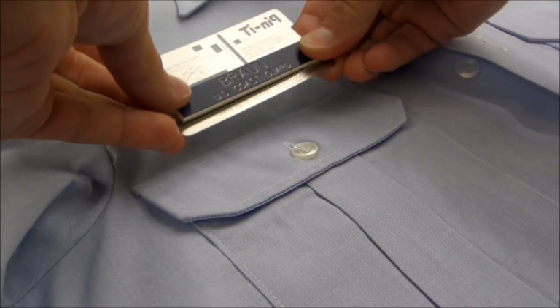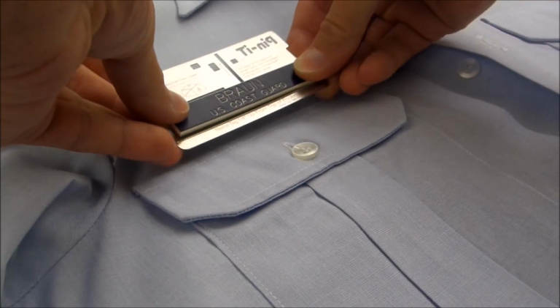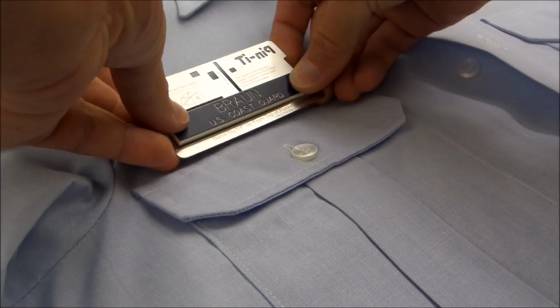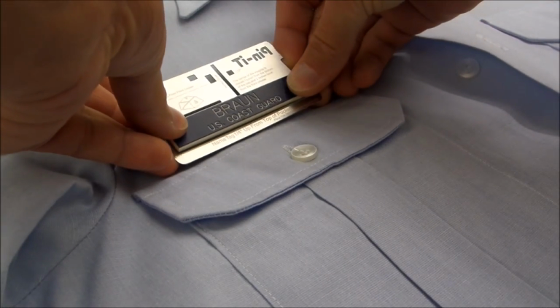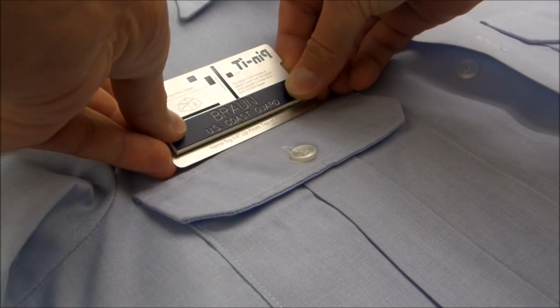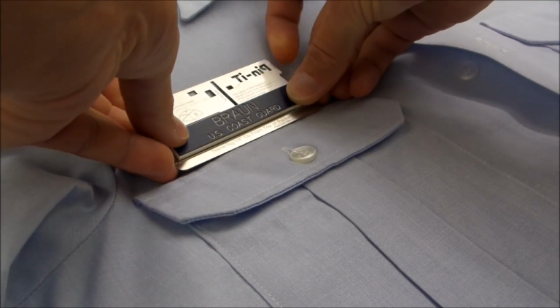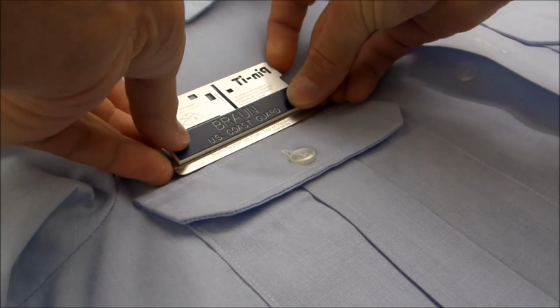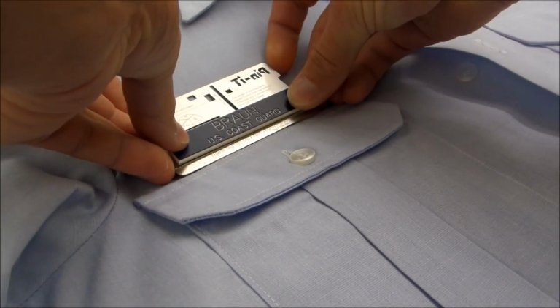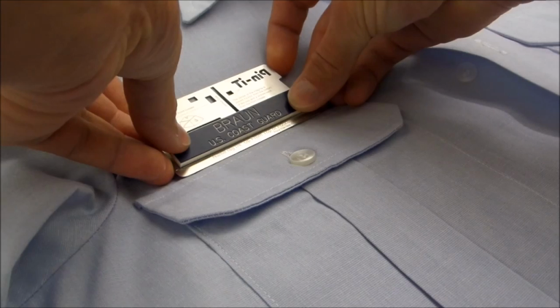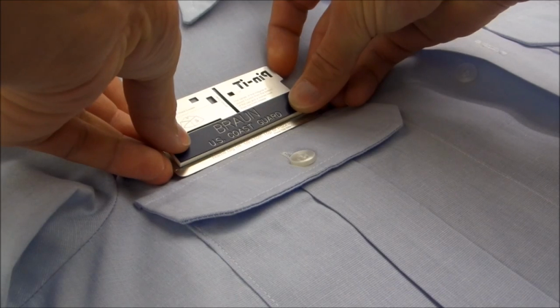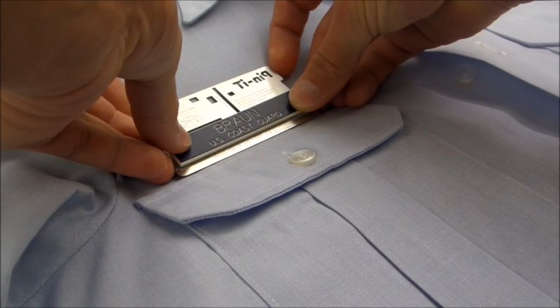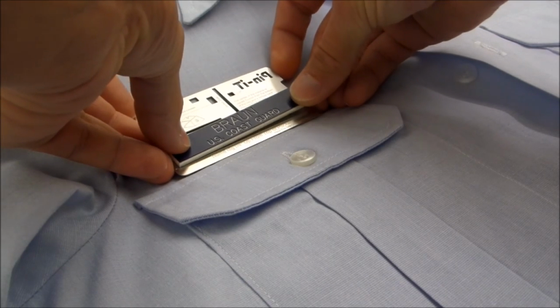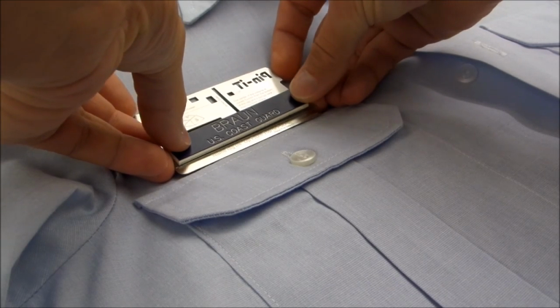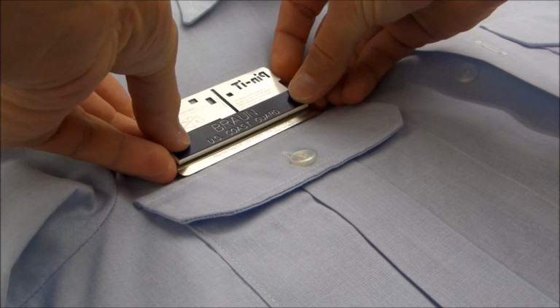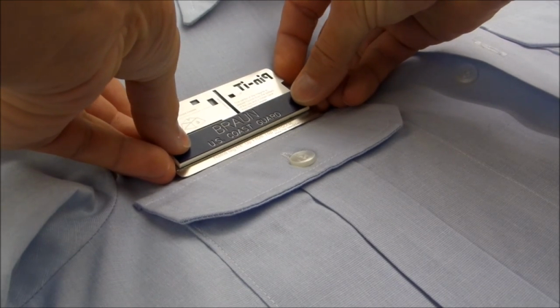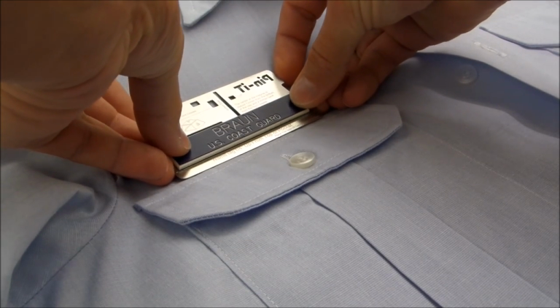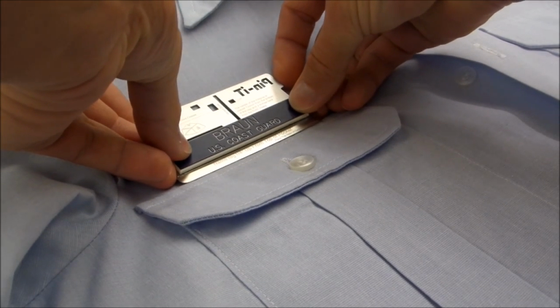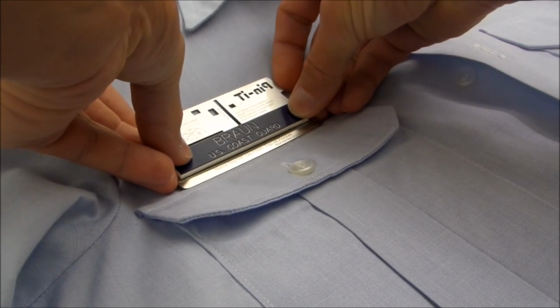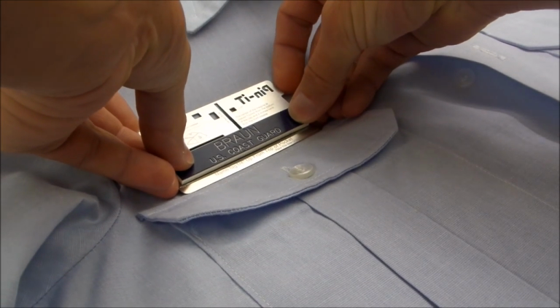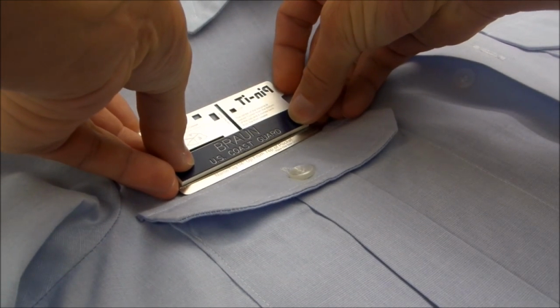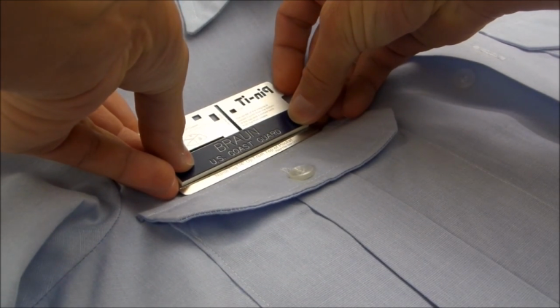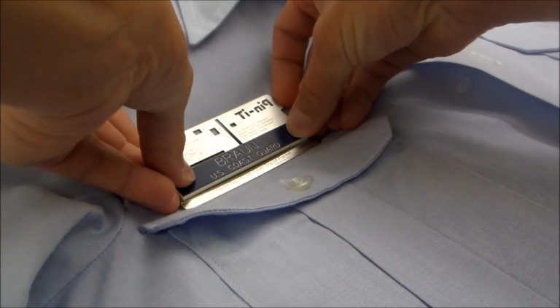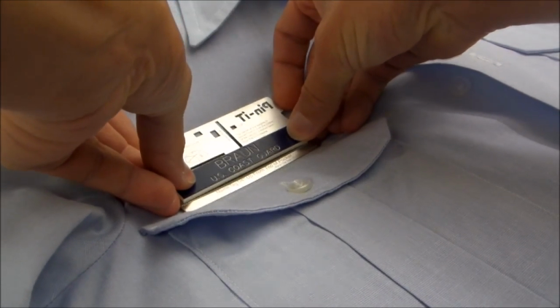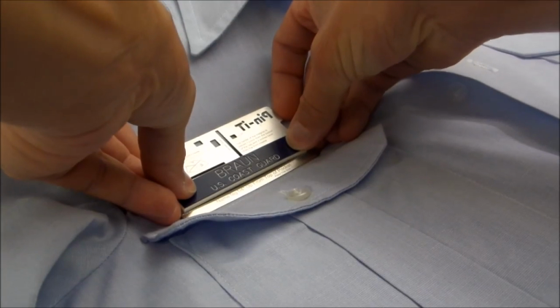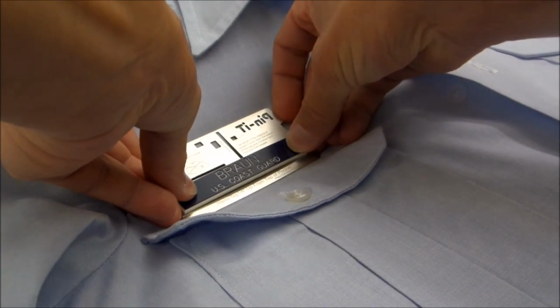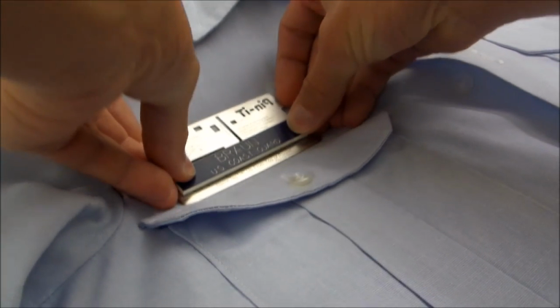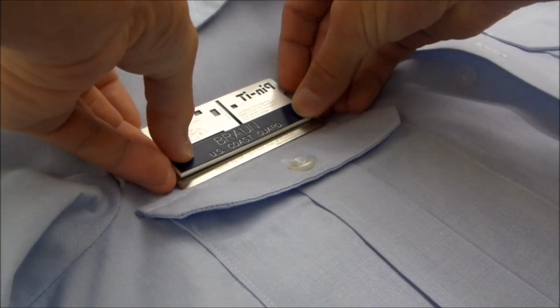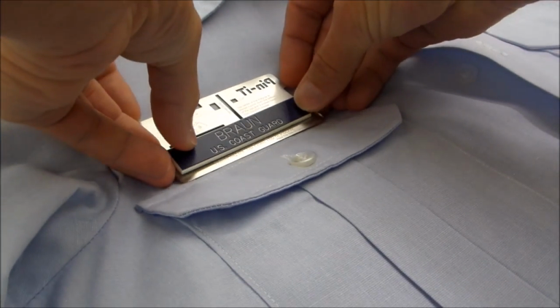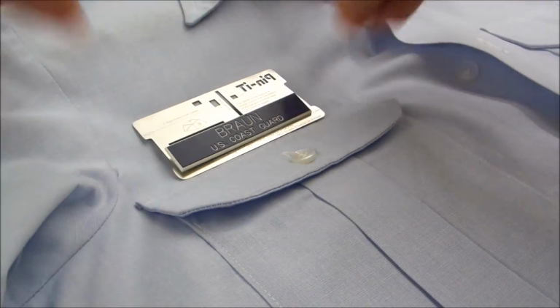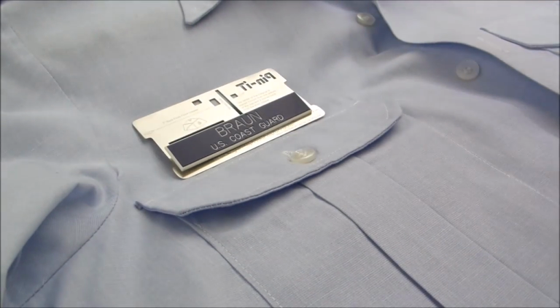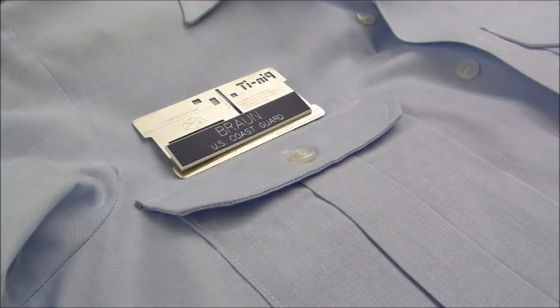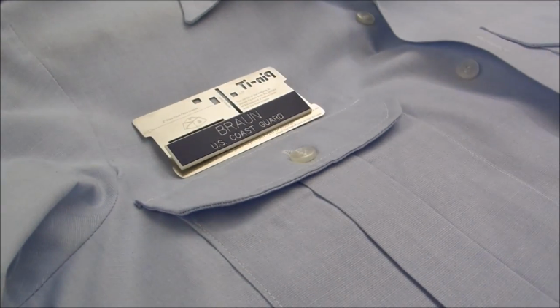Next, place the bottom of the pennant card on top of the pocket. Ensure that the center of your name tag is centered with the pocket, and then press your name tag into your shirt.